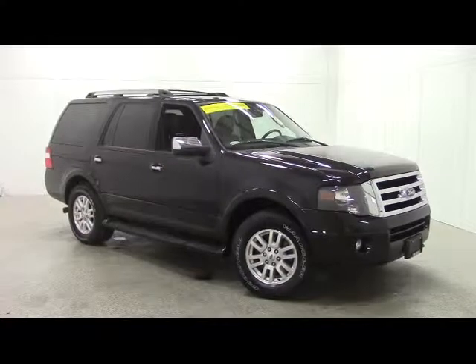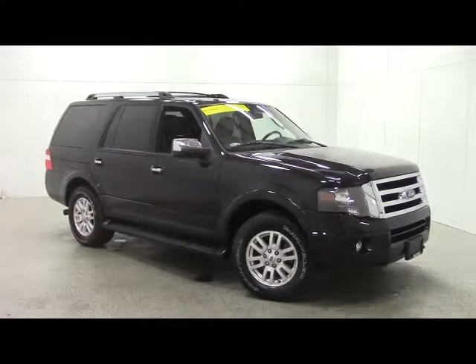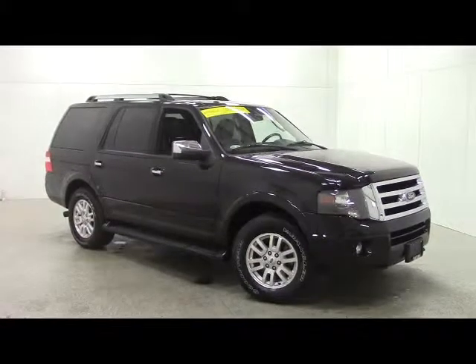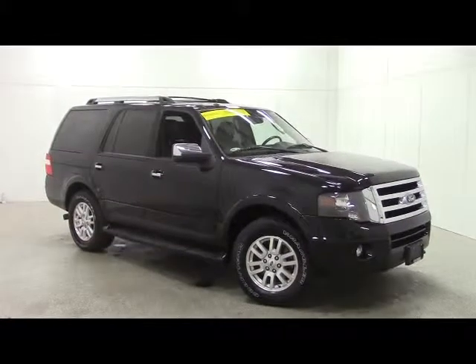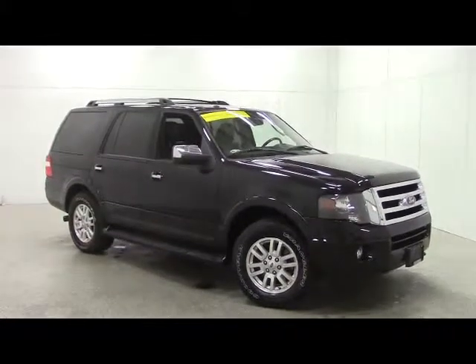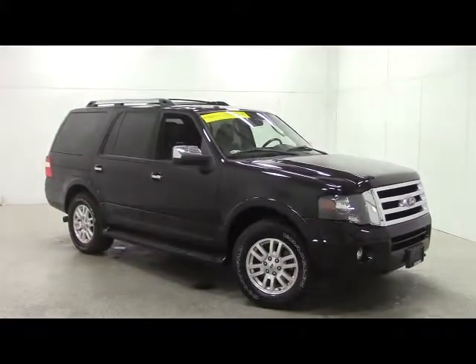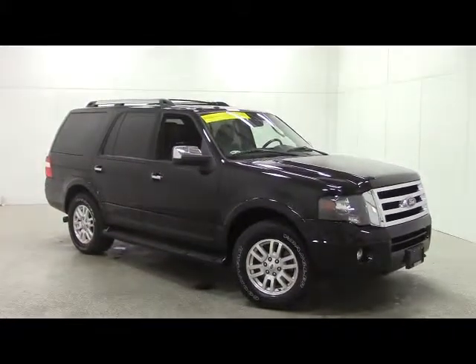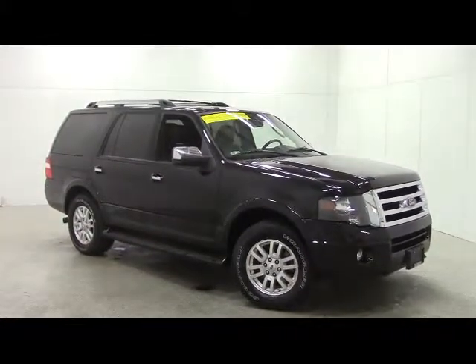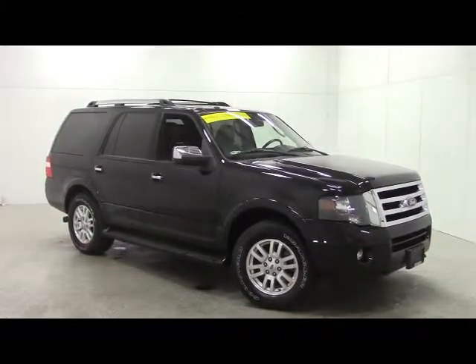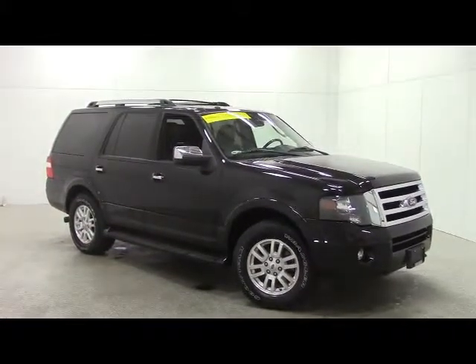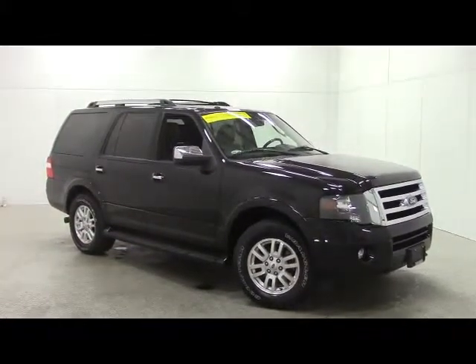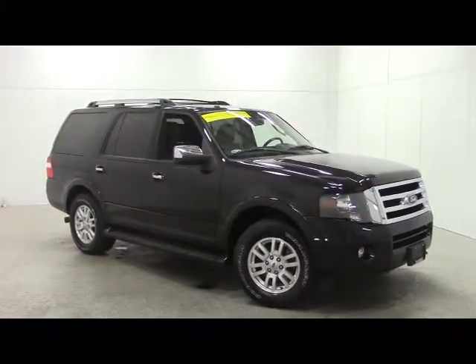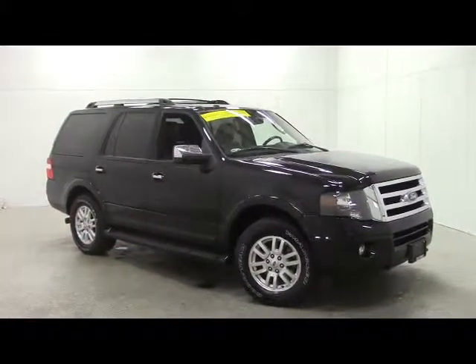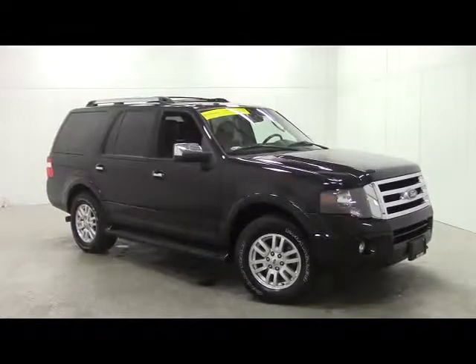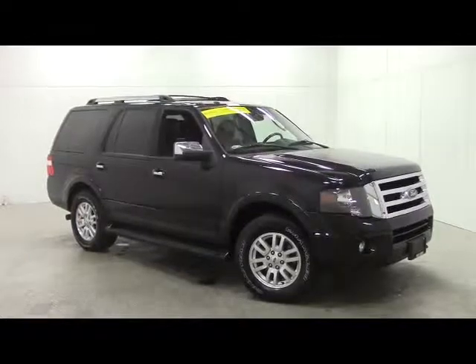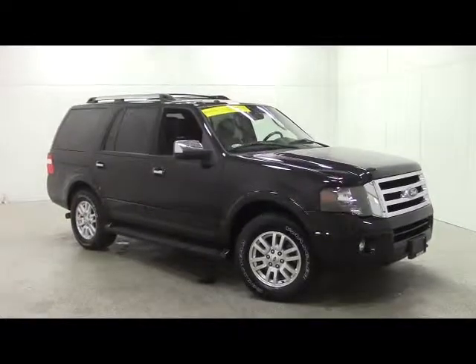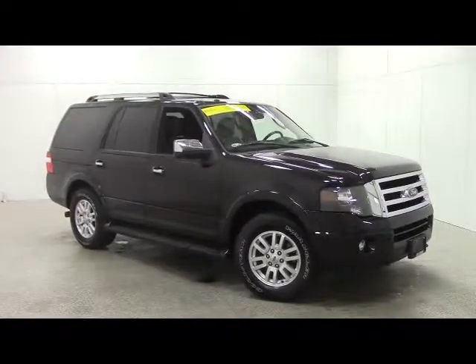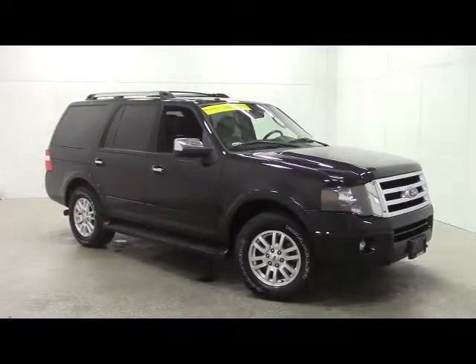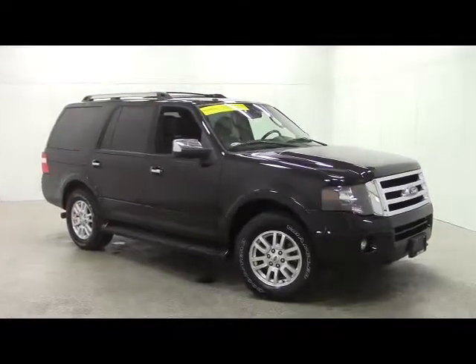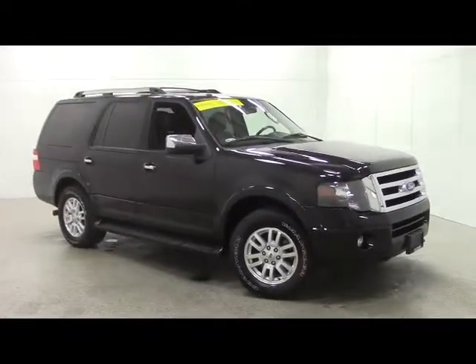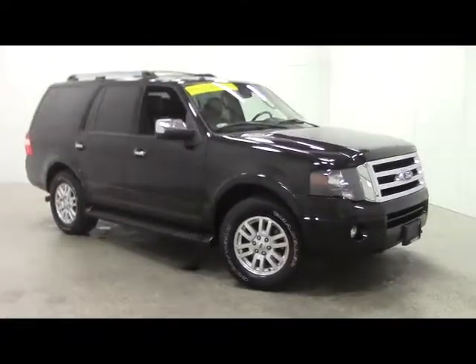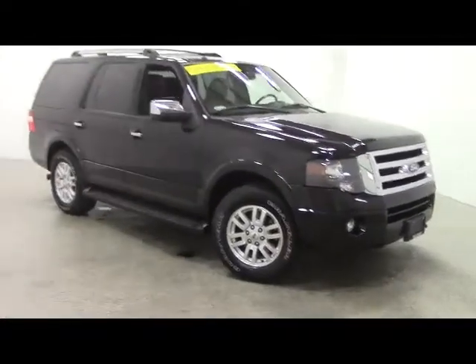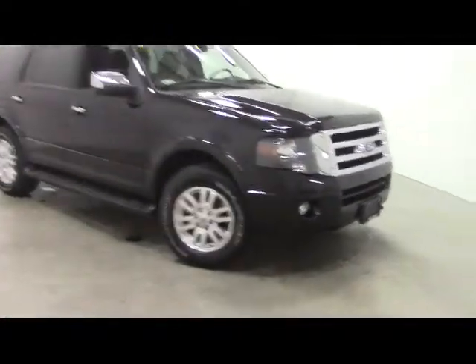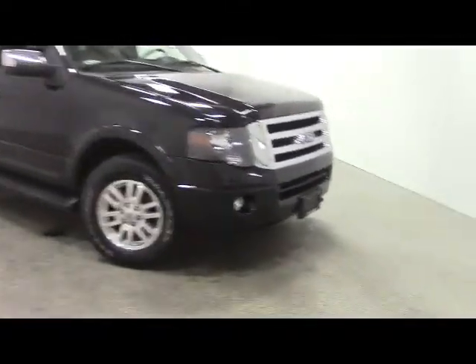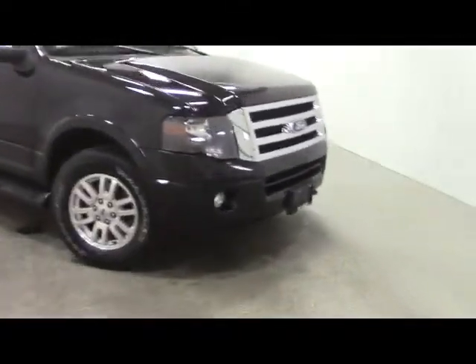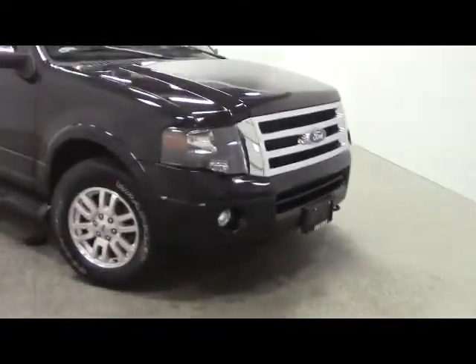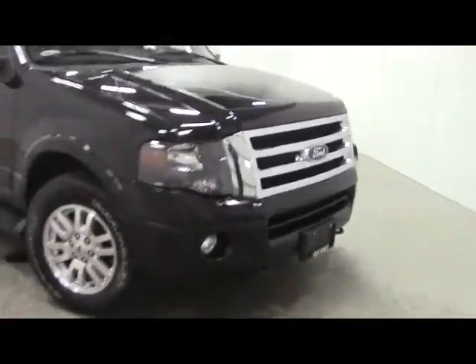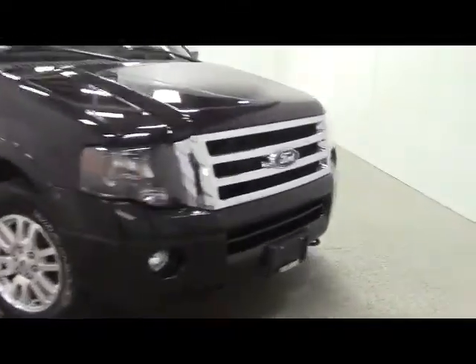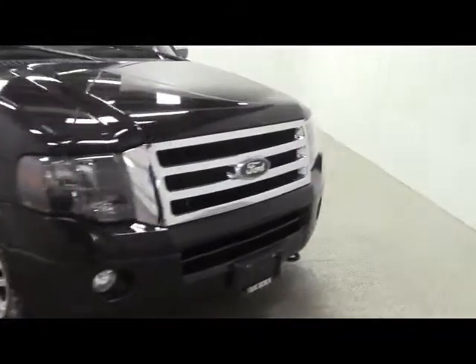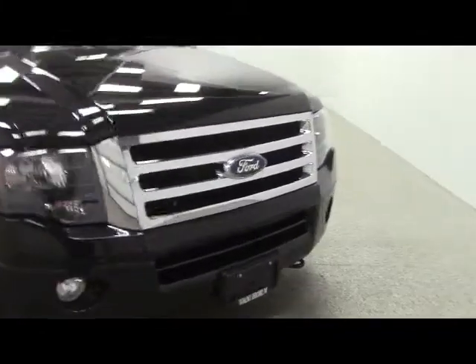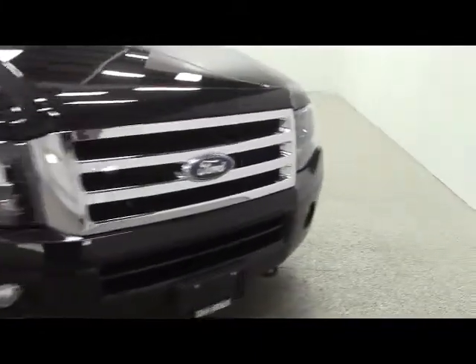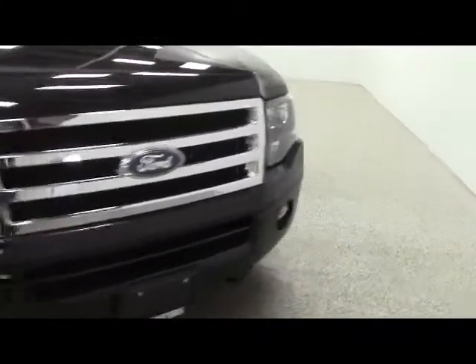Stock number 22102. This is a 2014 Ford Expedition Limited Edition, black in color. We have a 5.4 liter V8 engine.